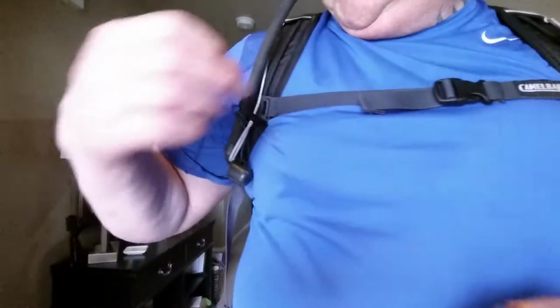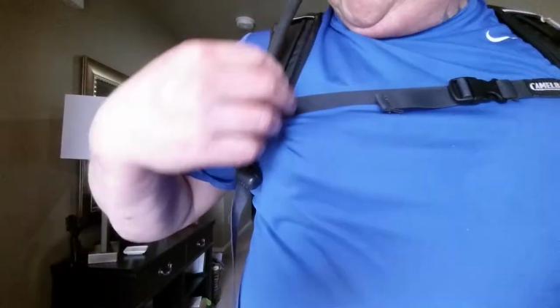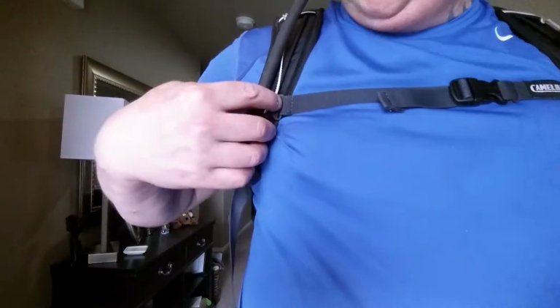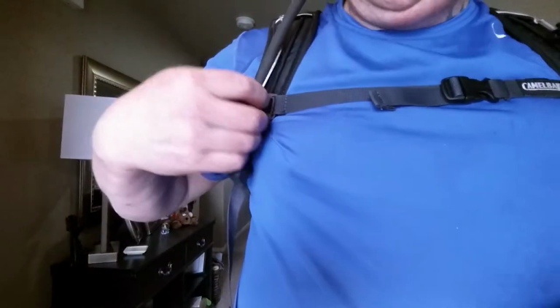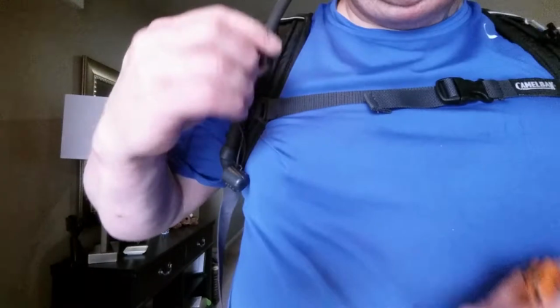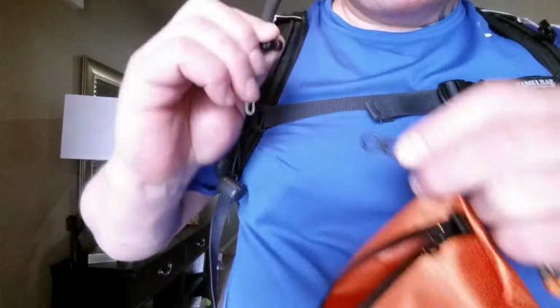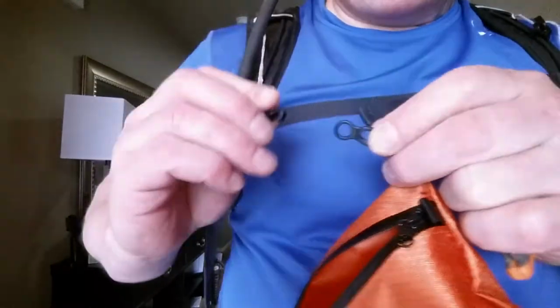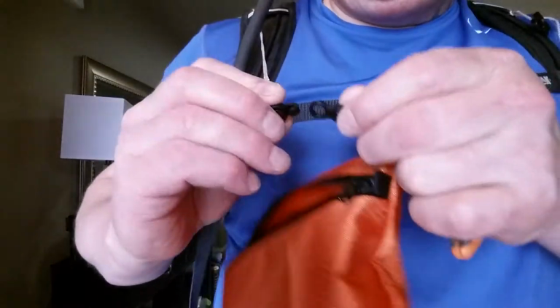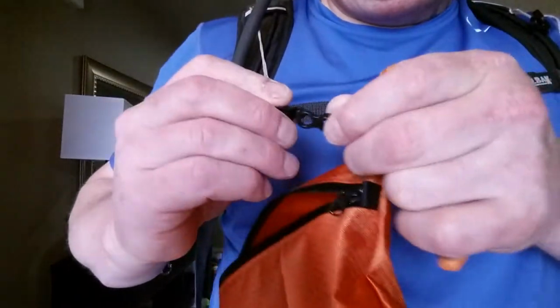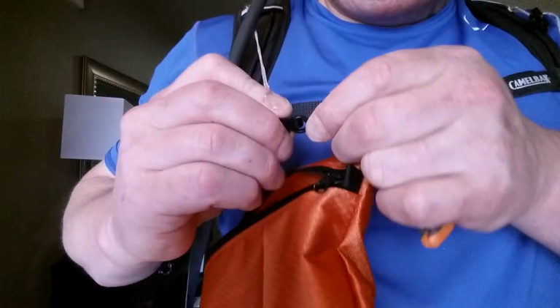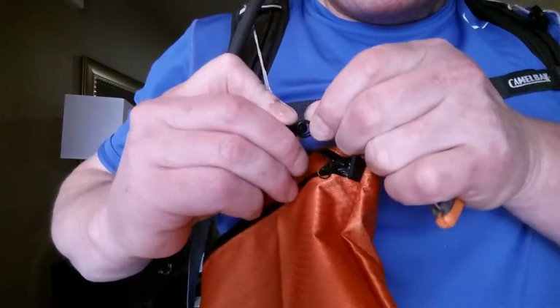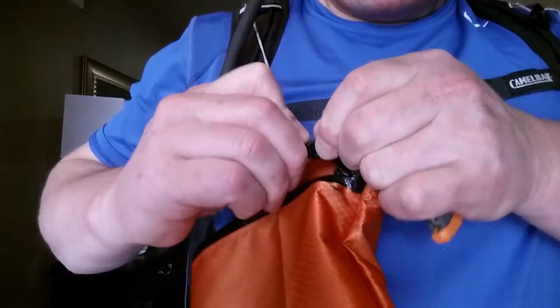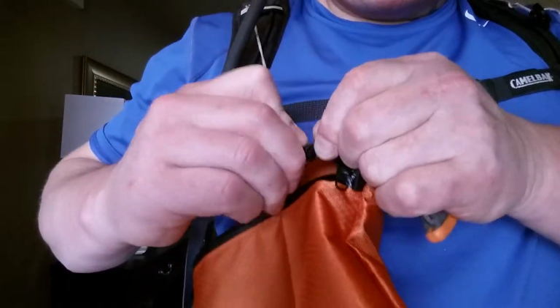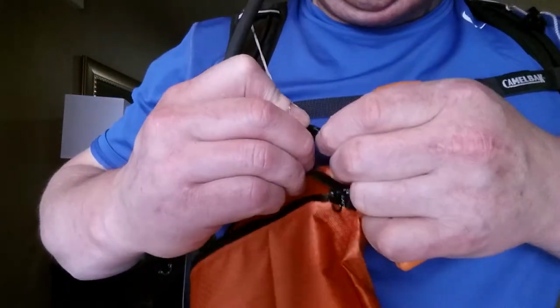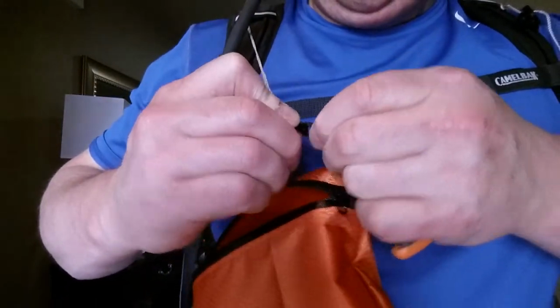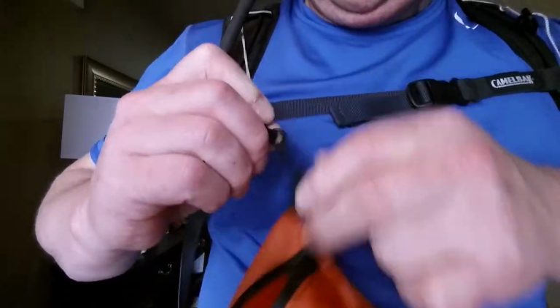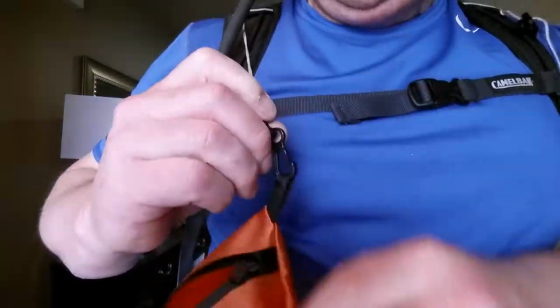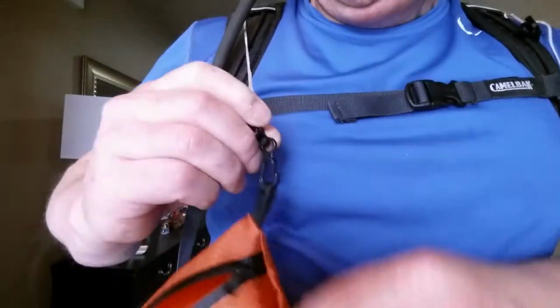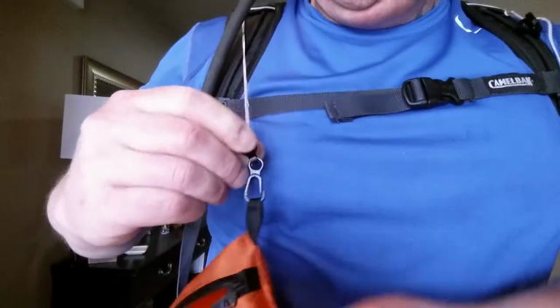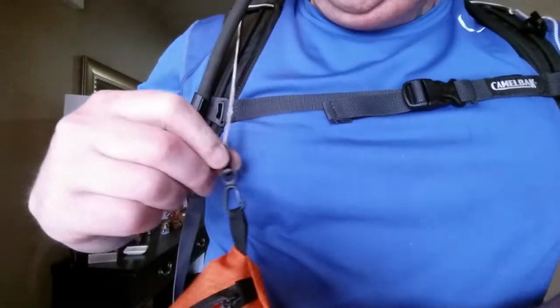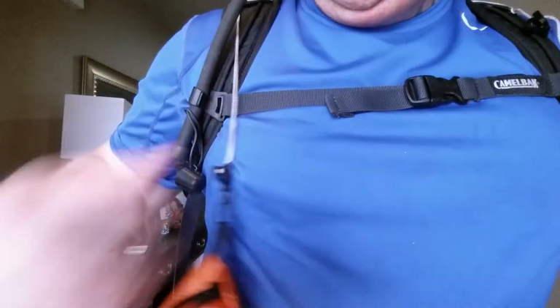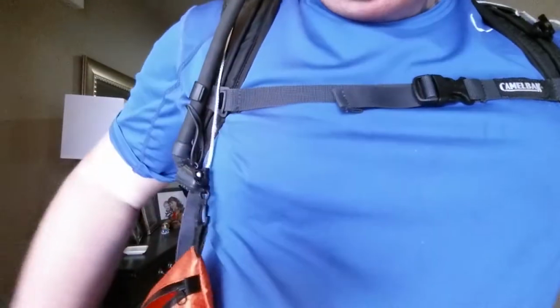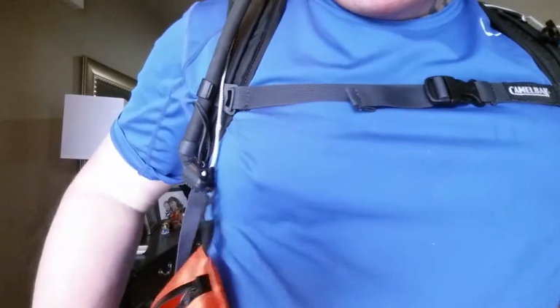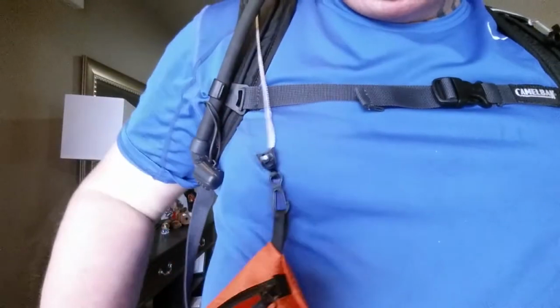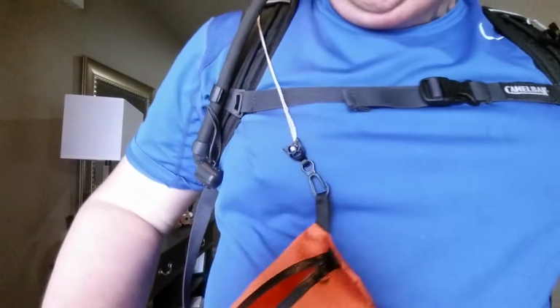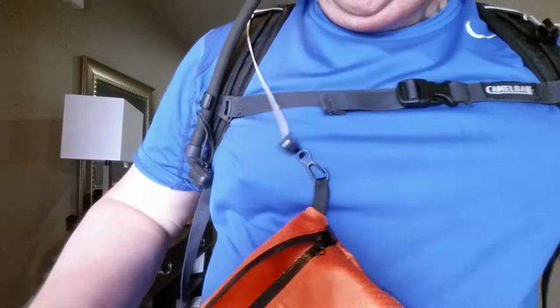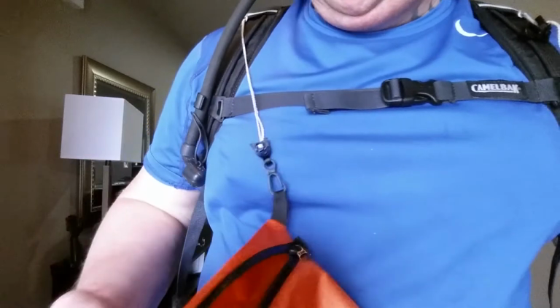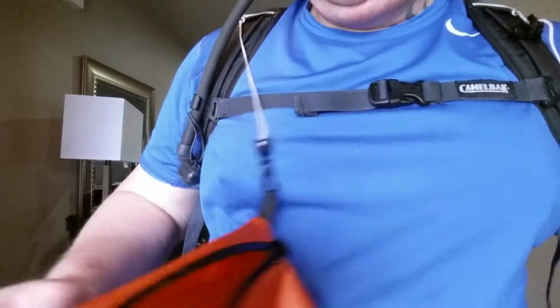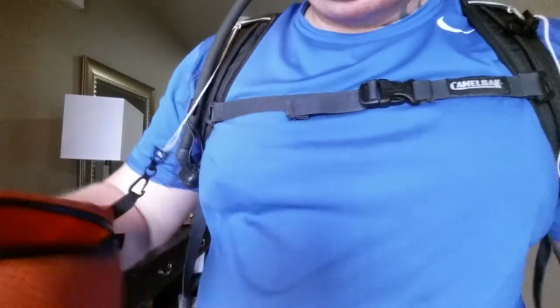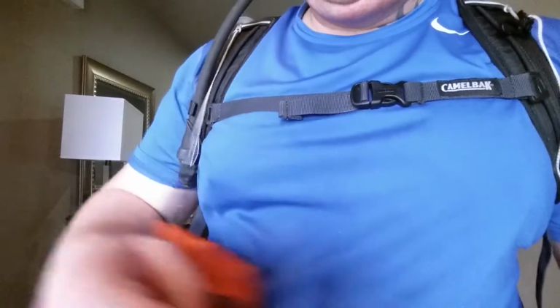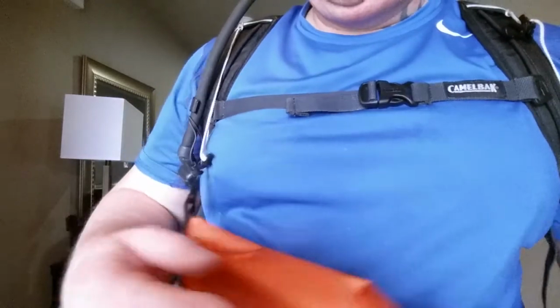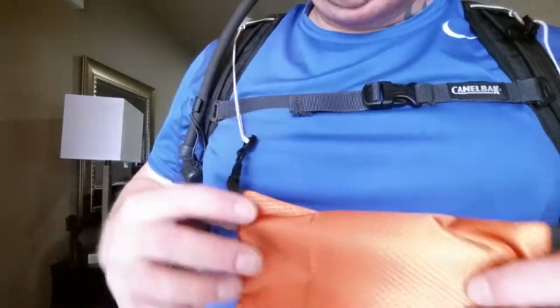Whenever you're ready to use it again, just put it back on and it'll just hang there until you're ready to deploy it again.